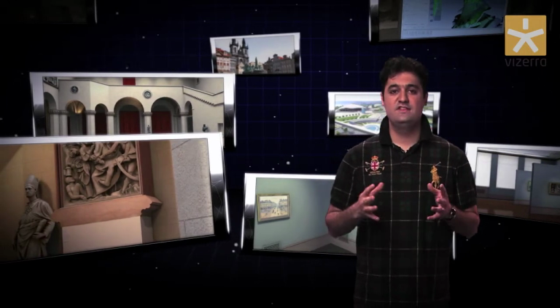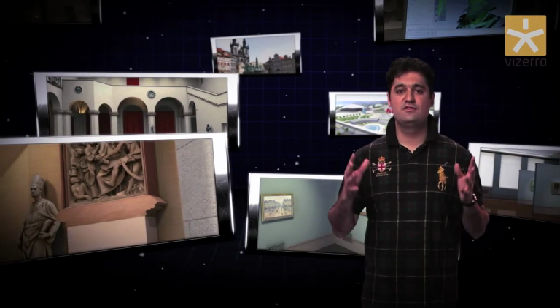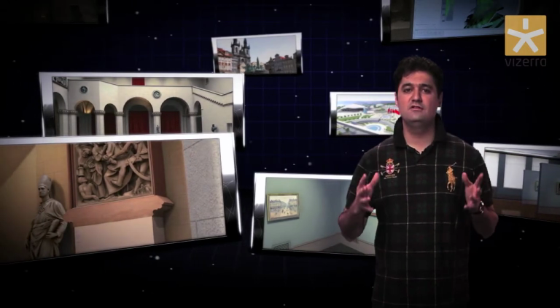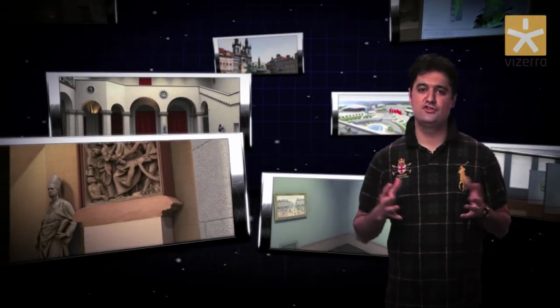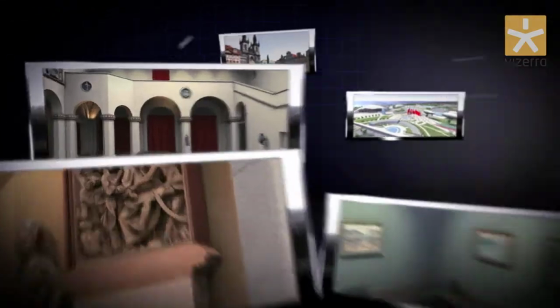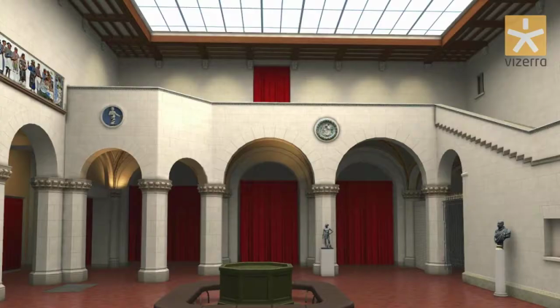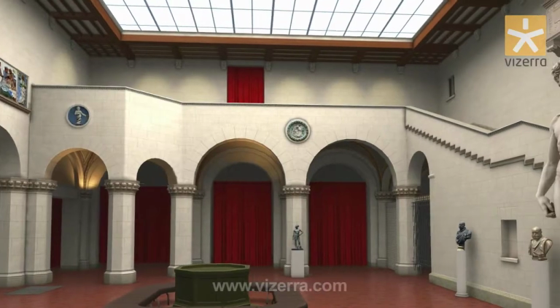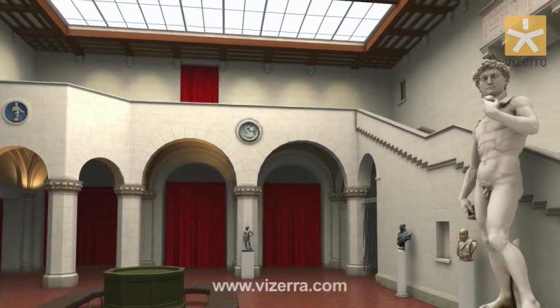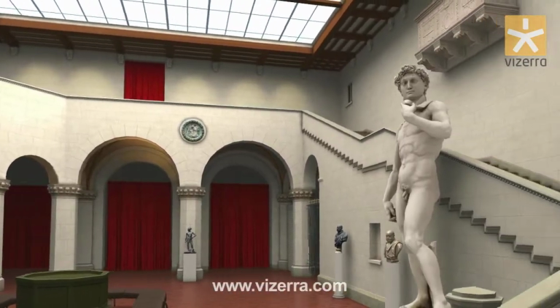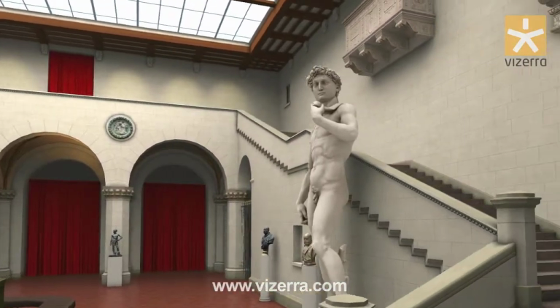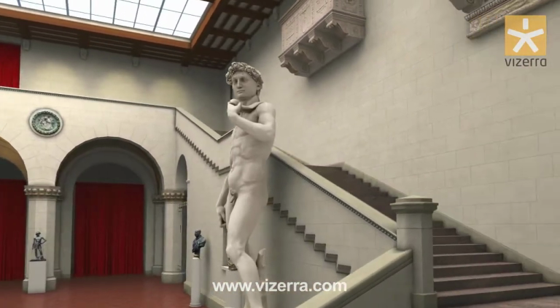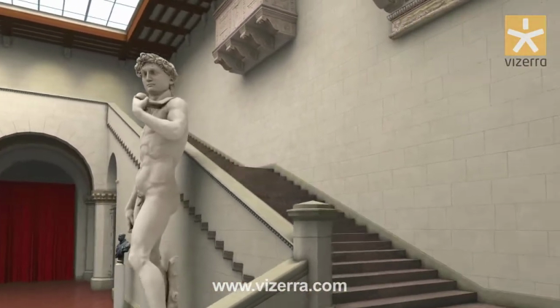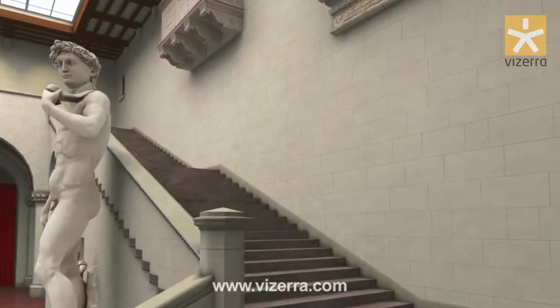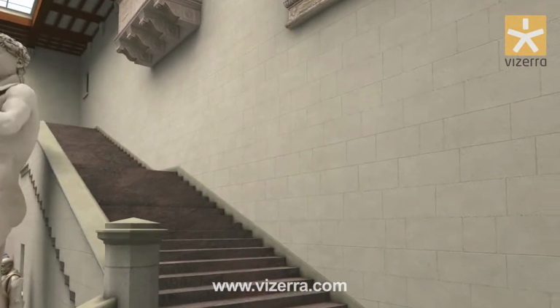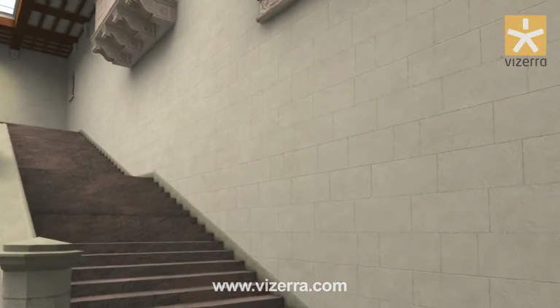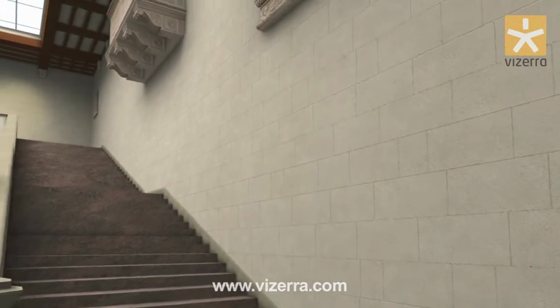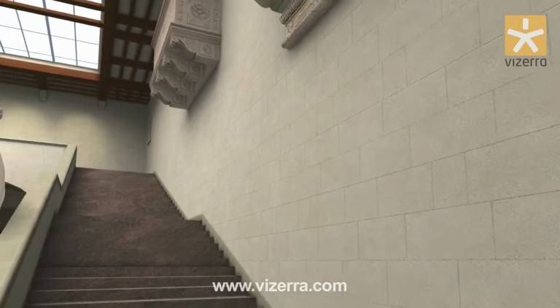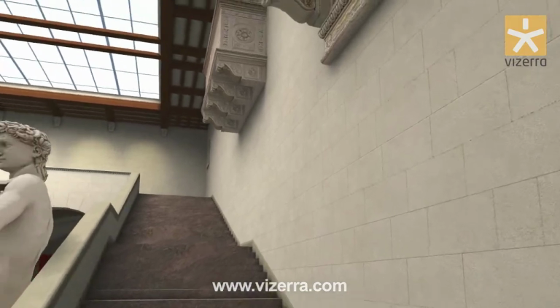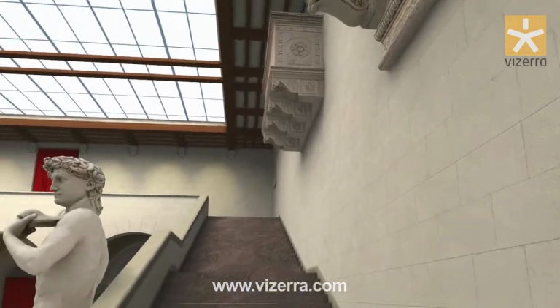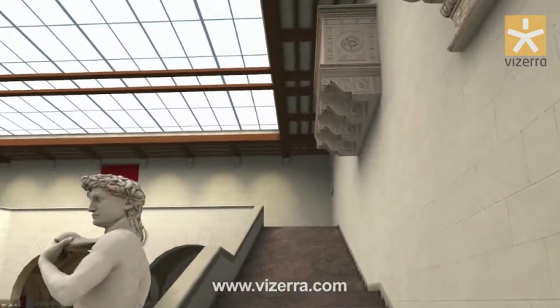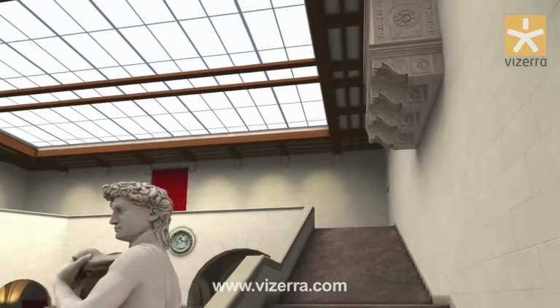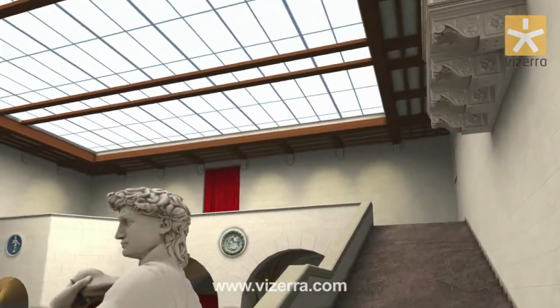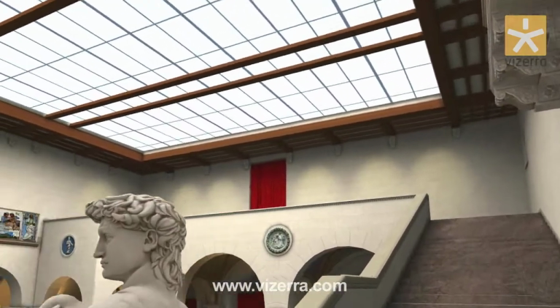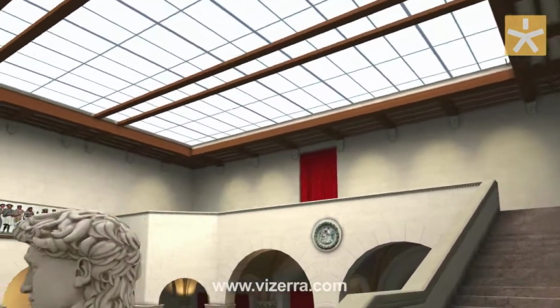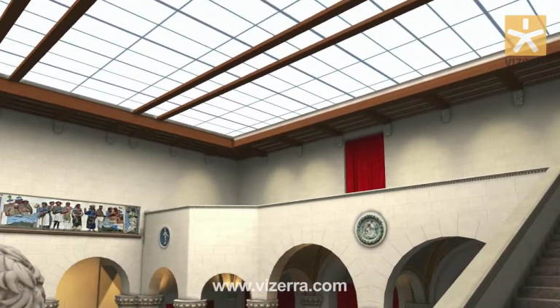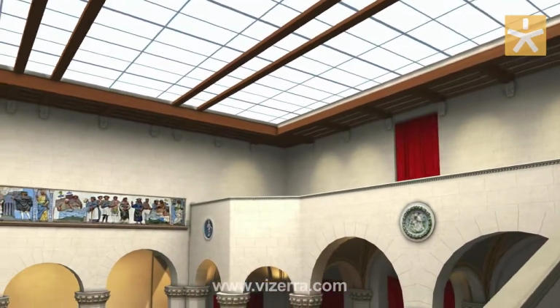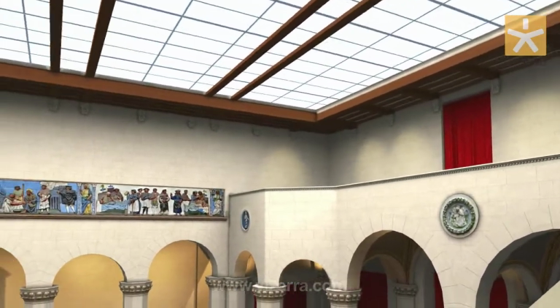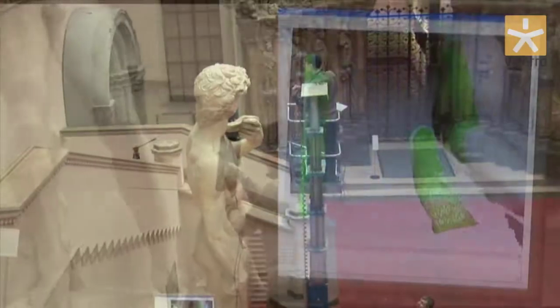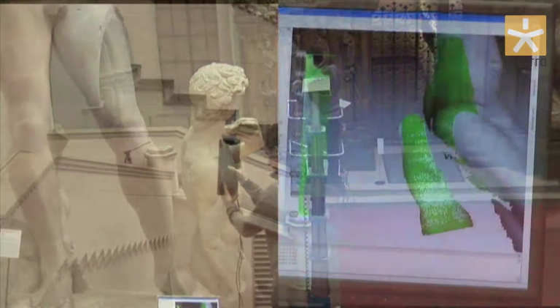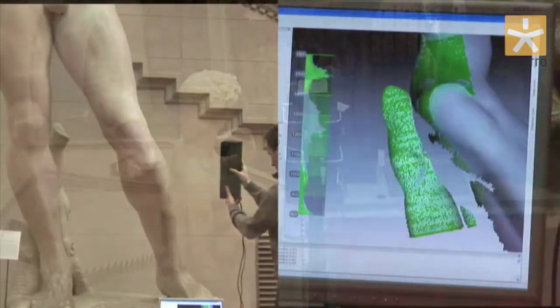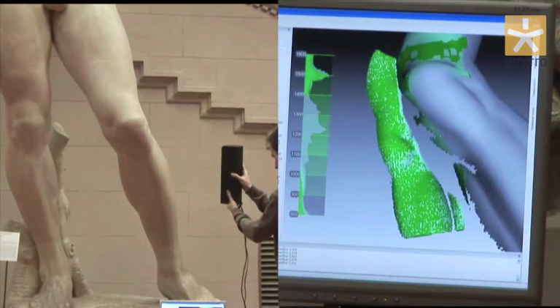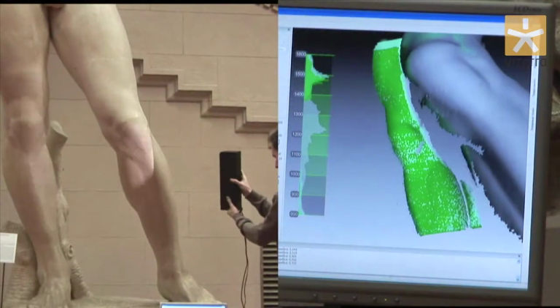Vizera is a real treasure vault. You can create digital libraries of any size and present museum exhibits and unique artifacts in a brand new way.